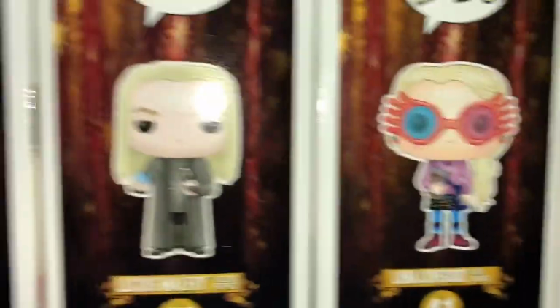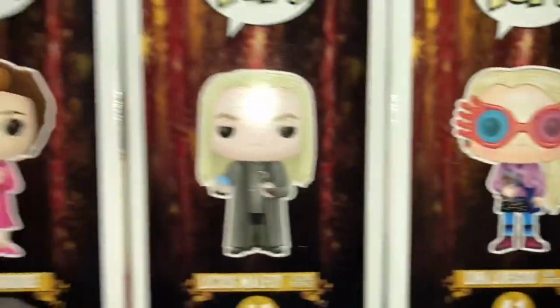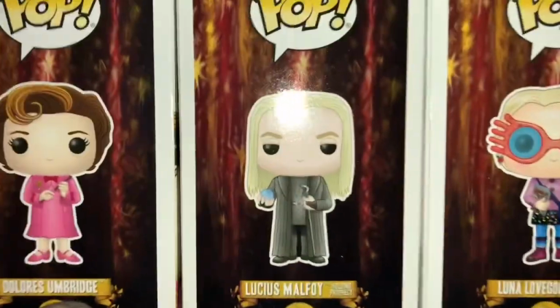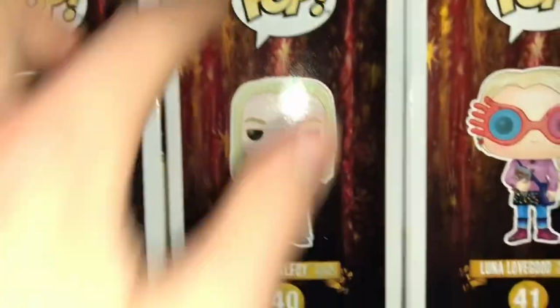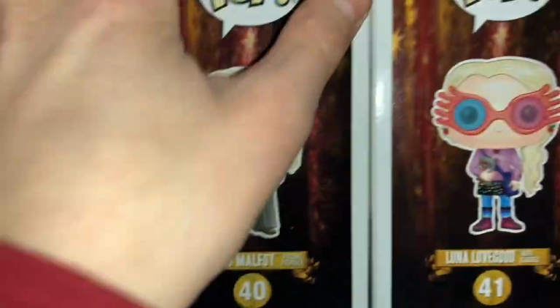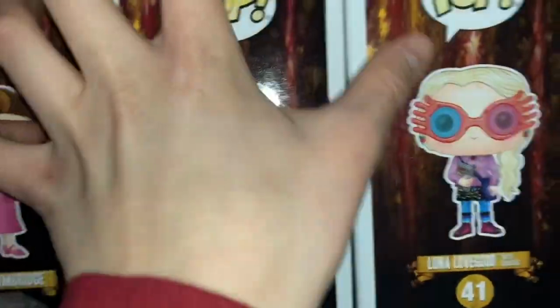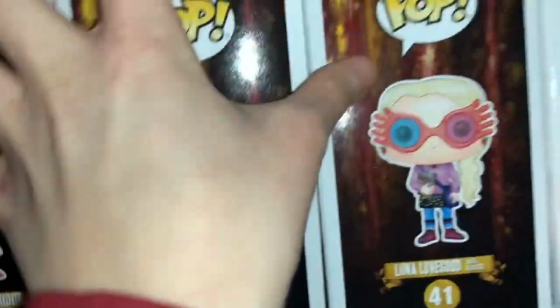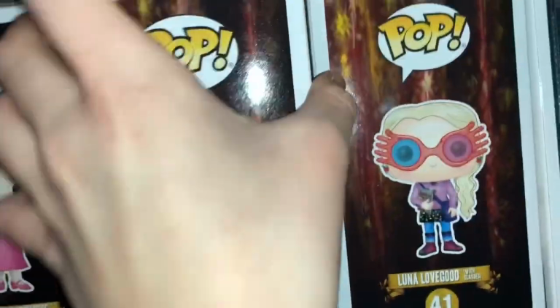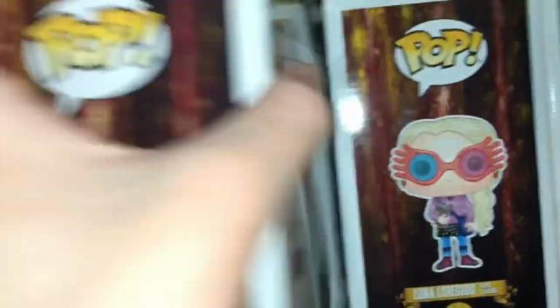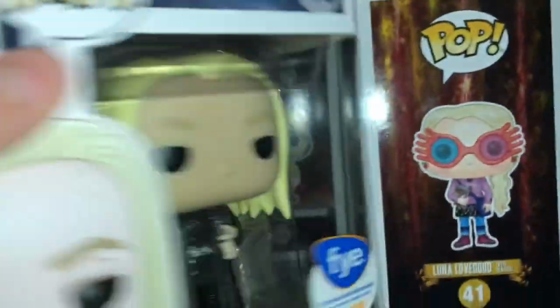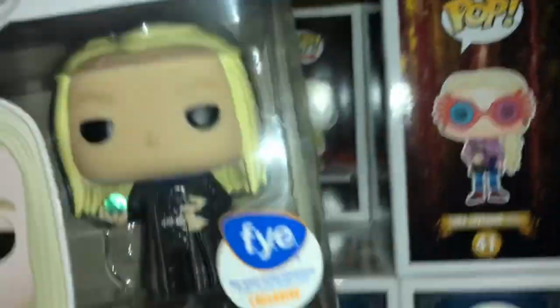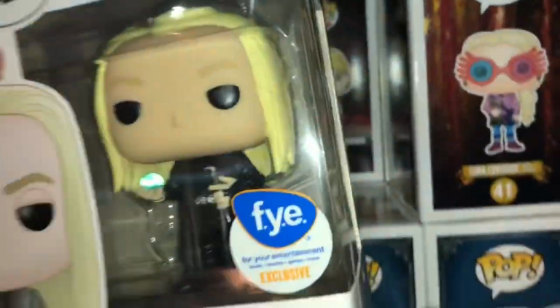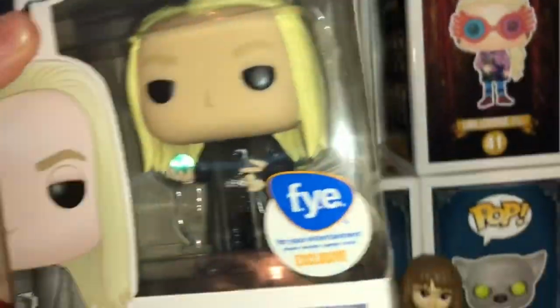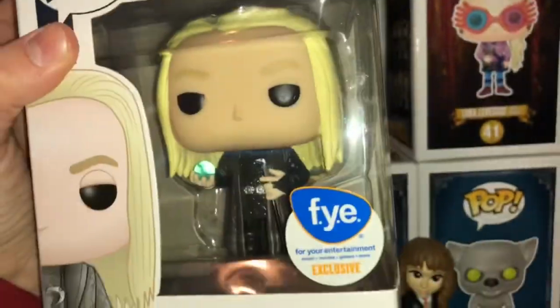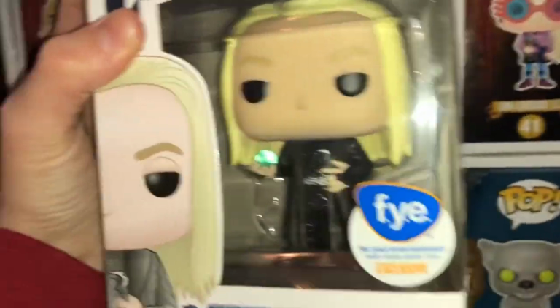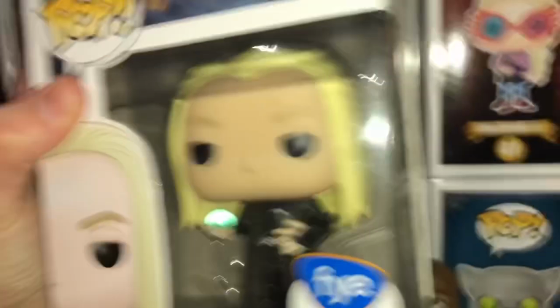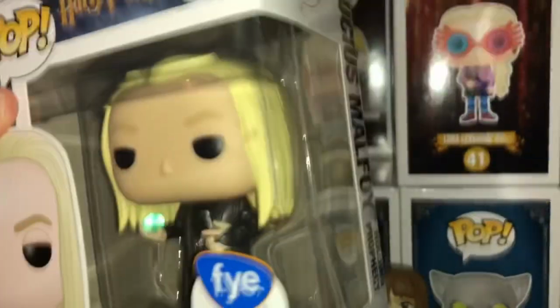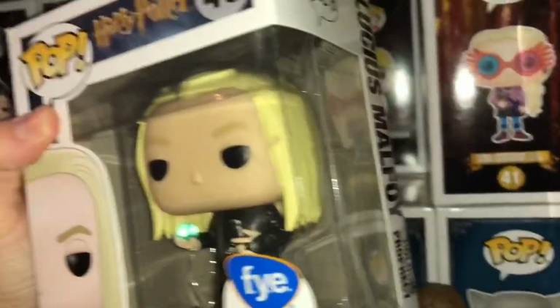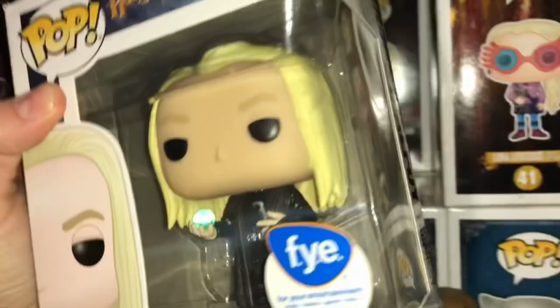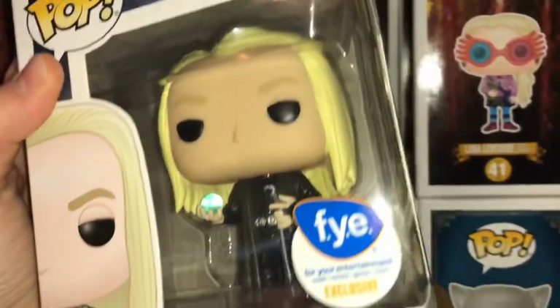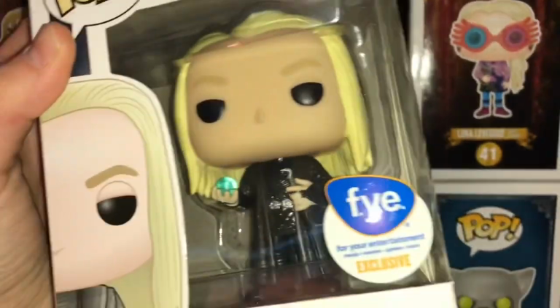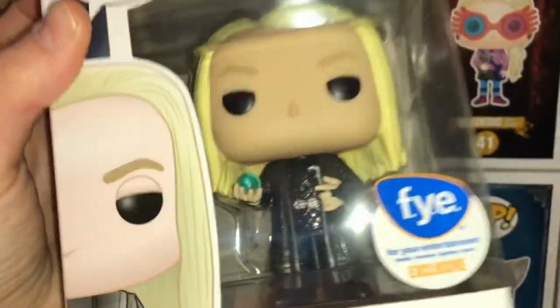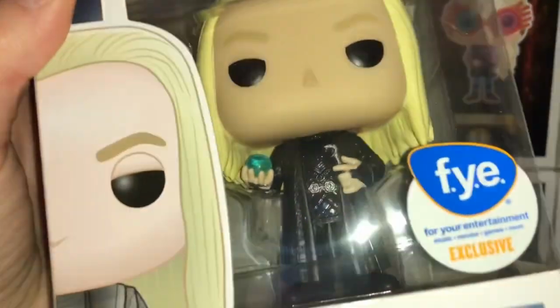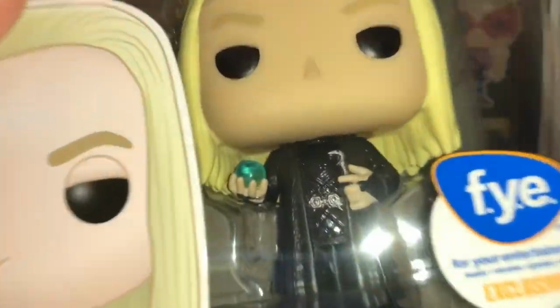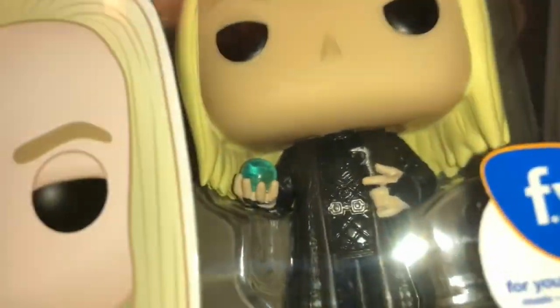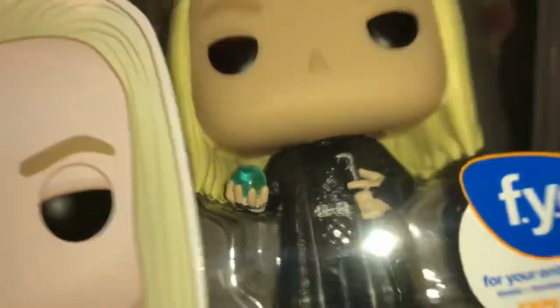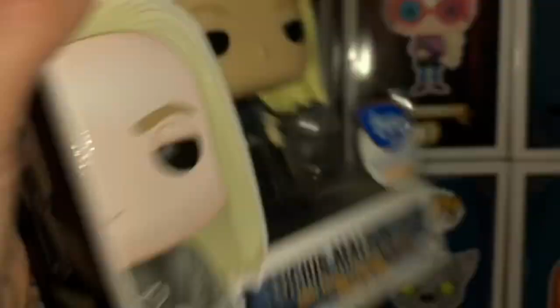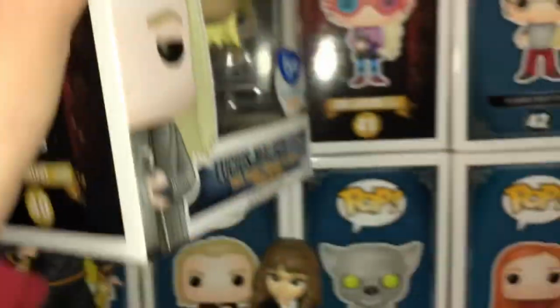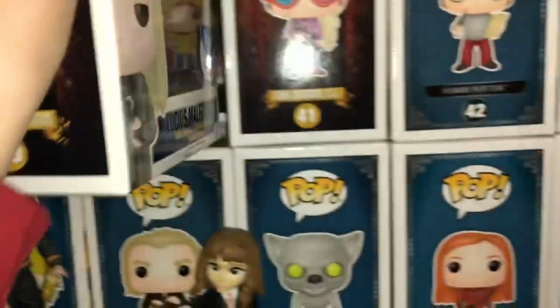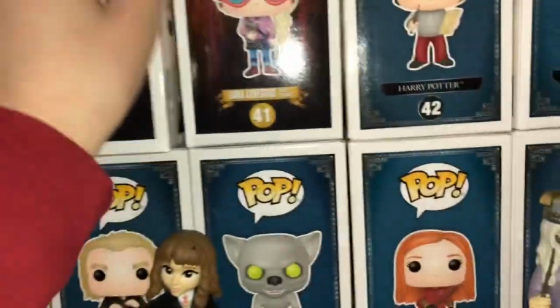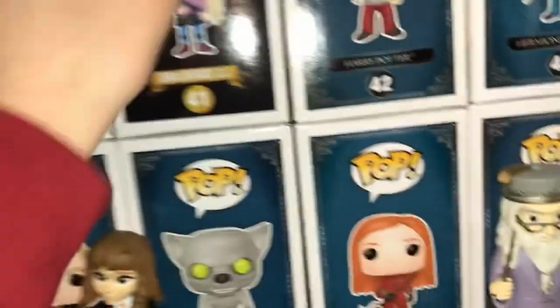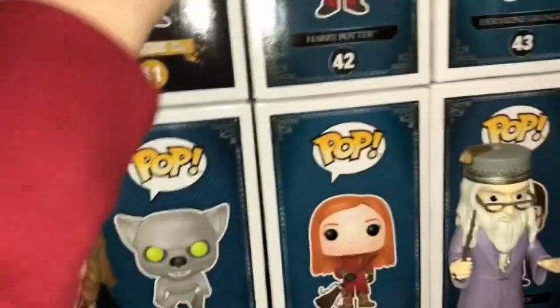Here is Lucius Malfoy with the Prophecy. This one's really hard to find right now. There's not too much of a difference except for him holding the Prophecy.